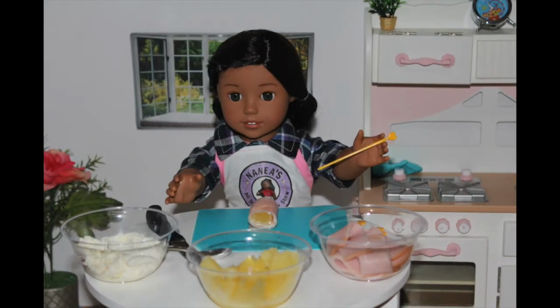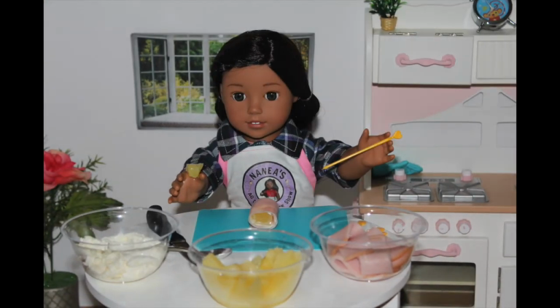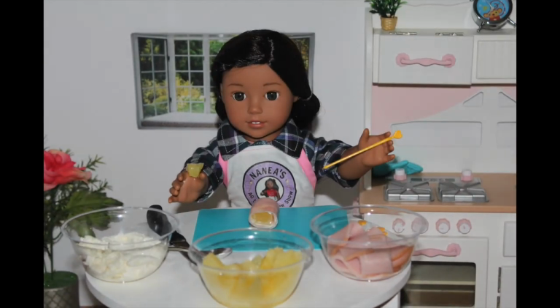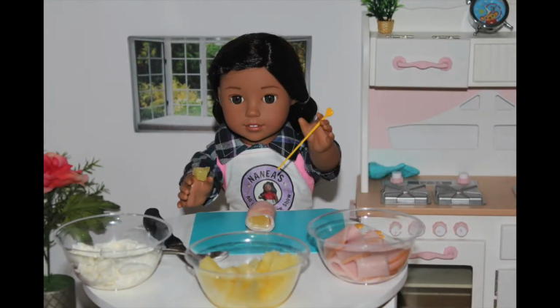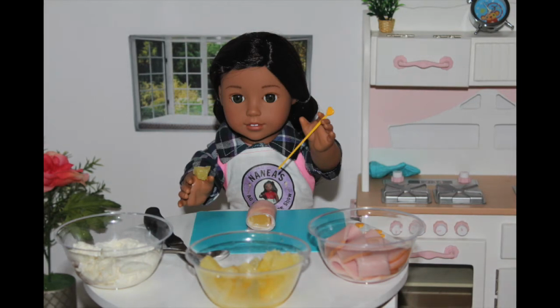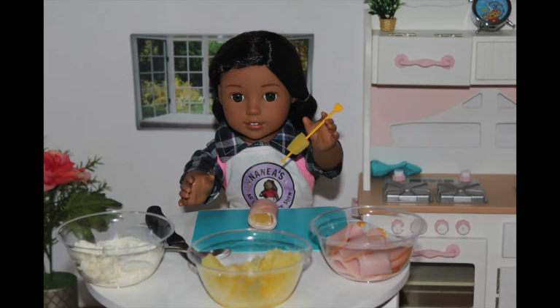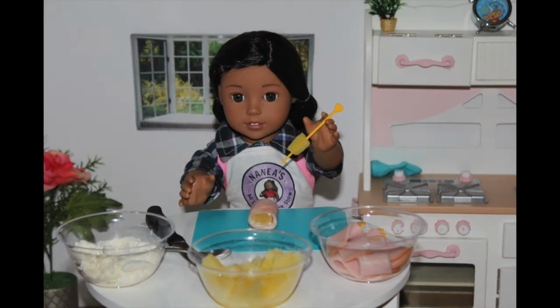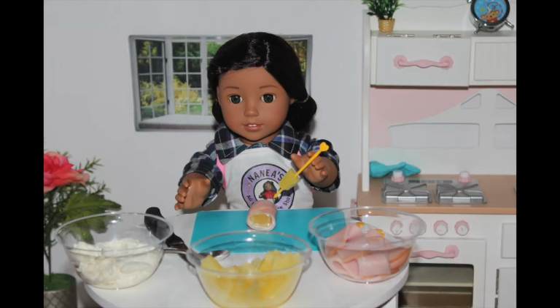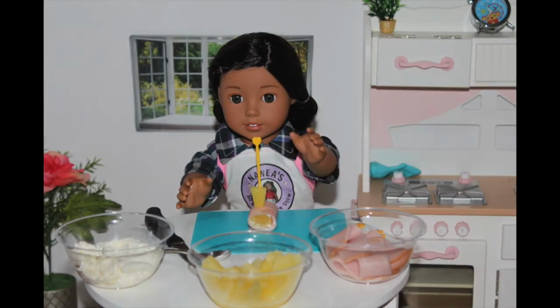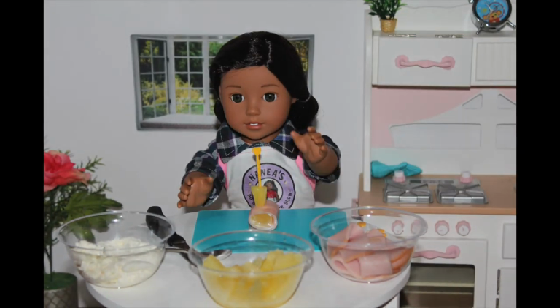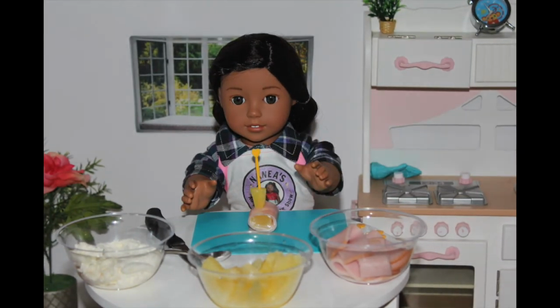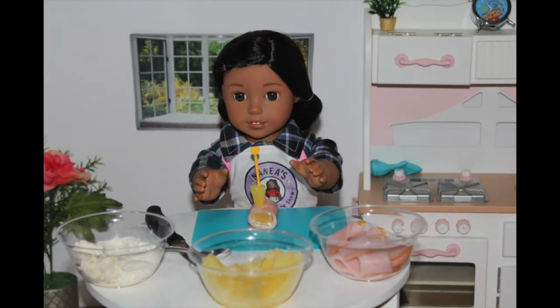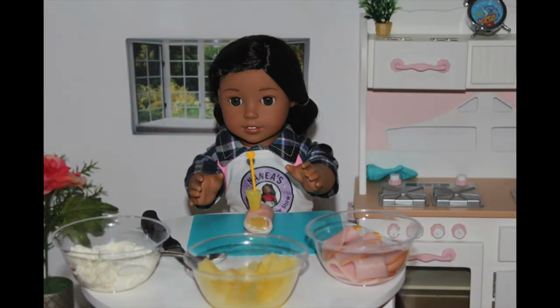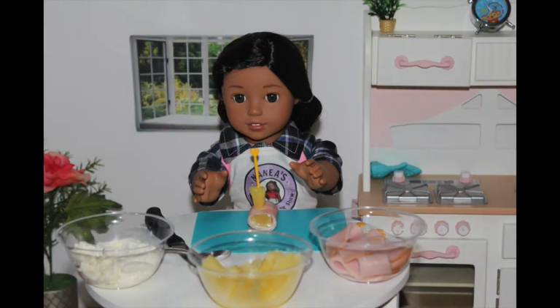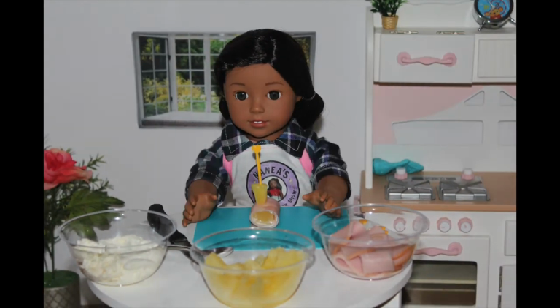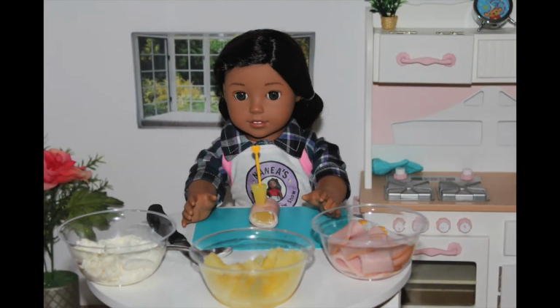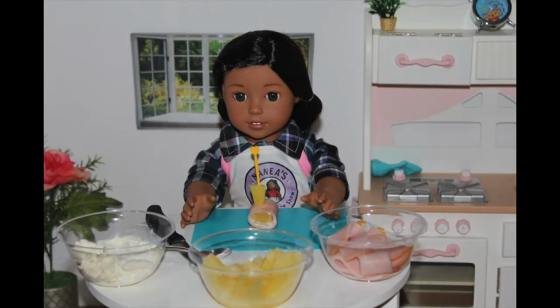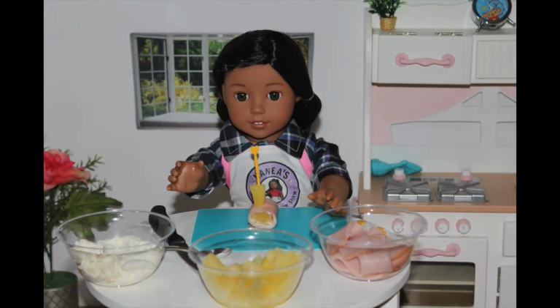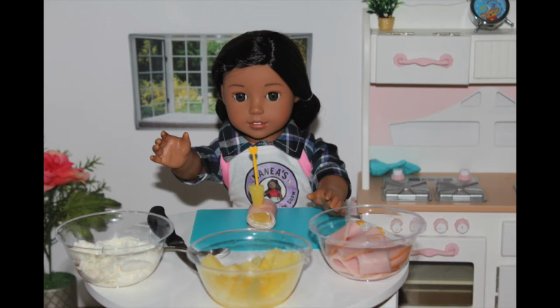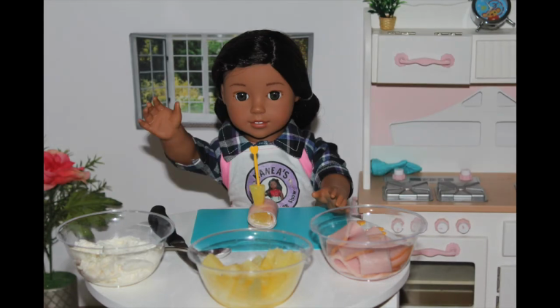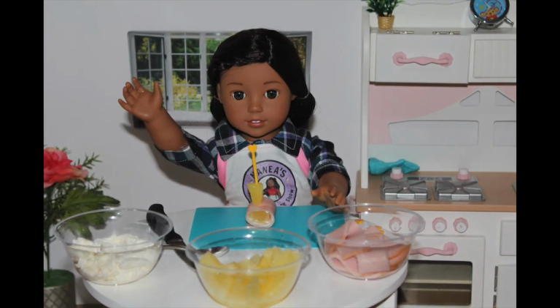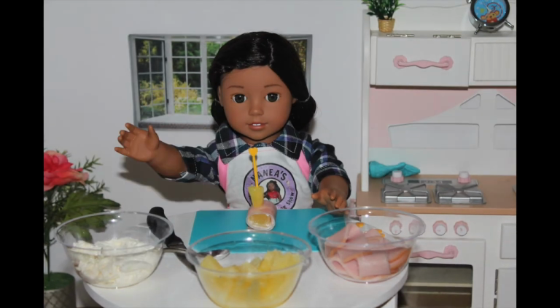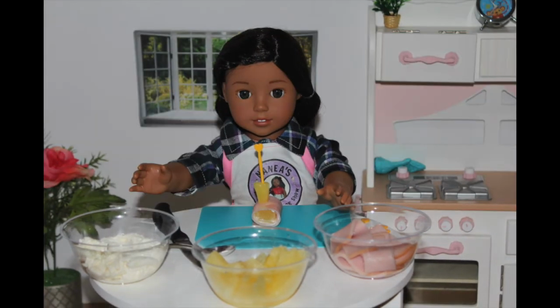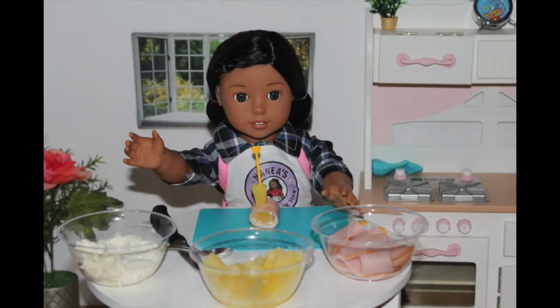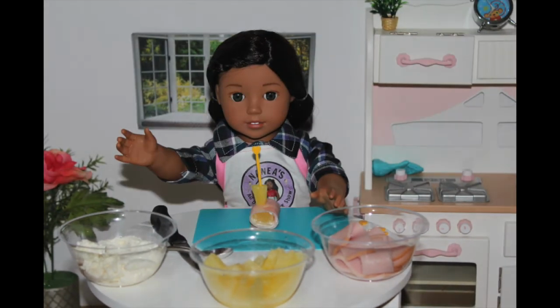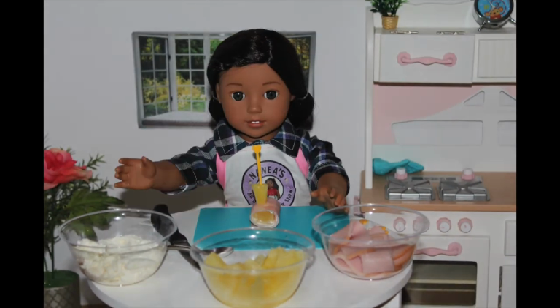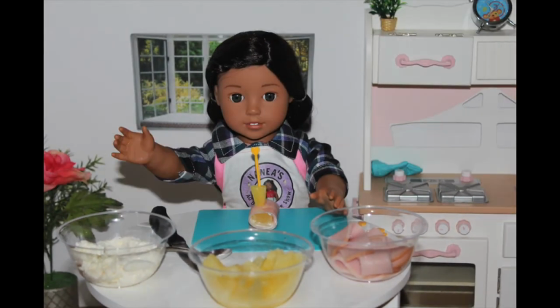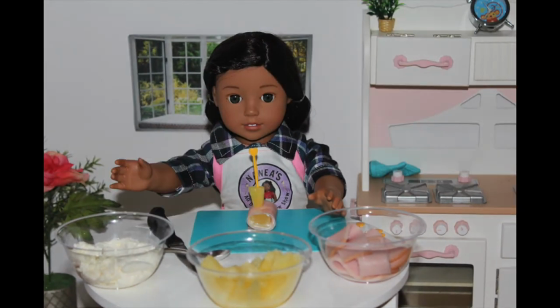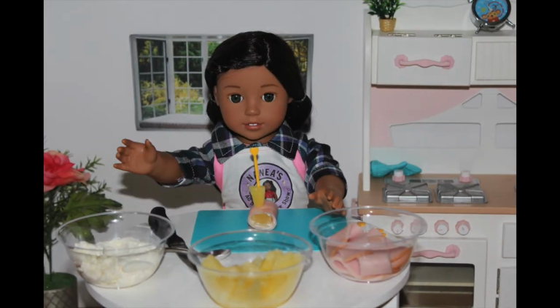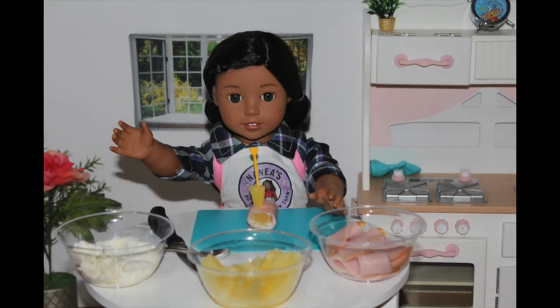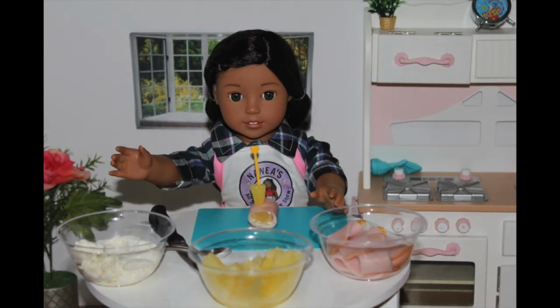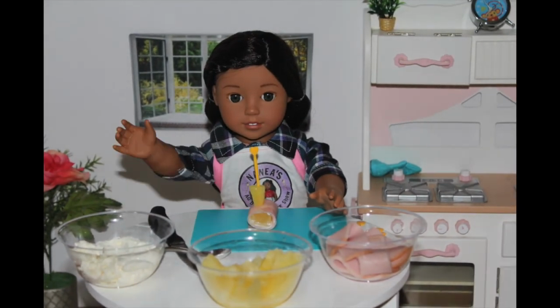Then you want to take a toothpick and poke it through the pineapple and then poke it through the ham and pineapple — and ta-da, it's all done! Now I'm going to make some more and show you guys what it looks like.